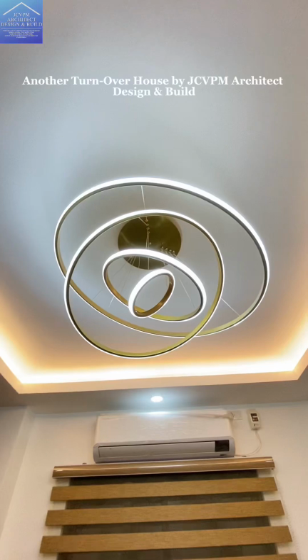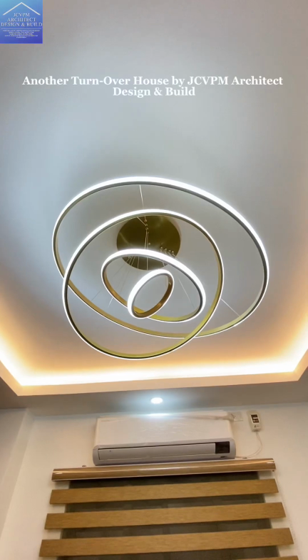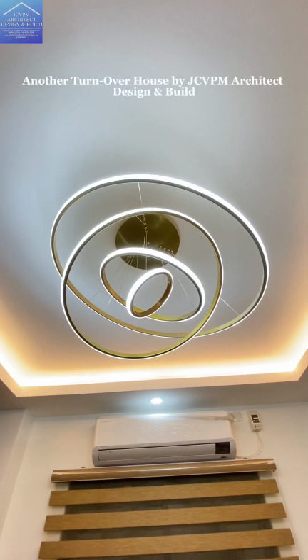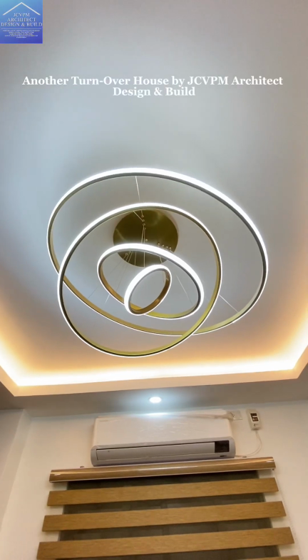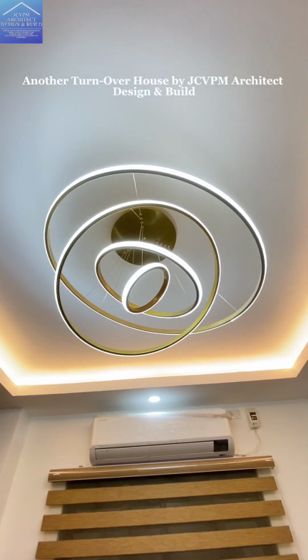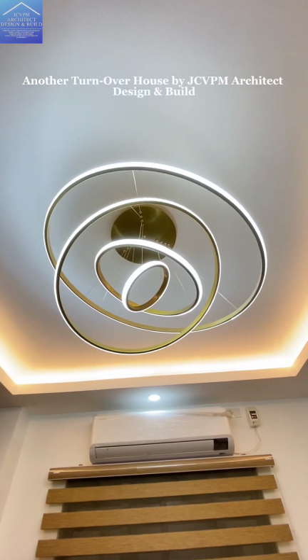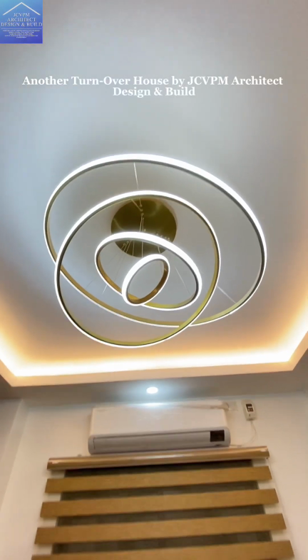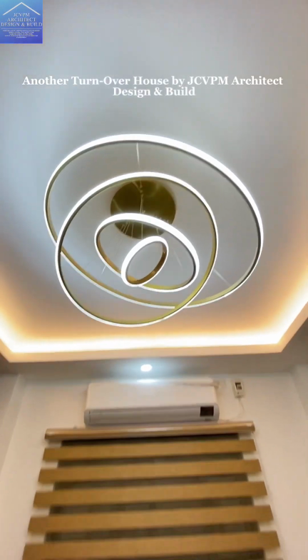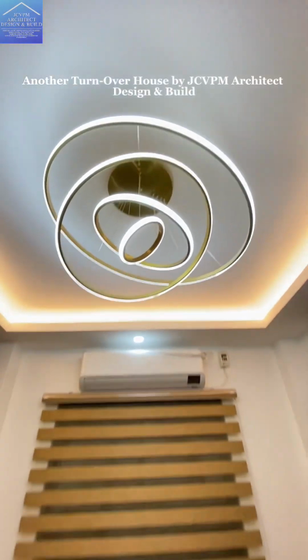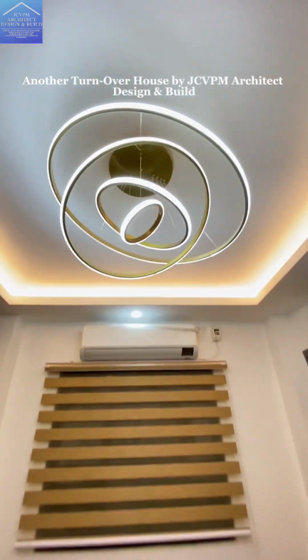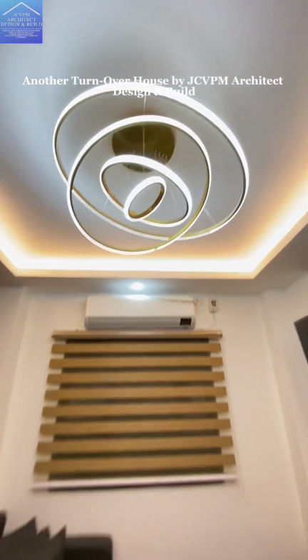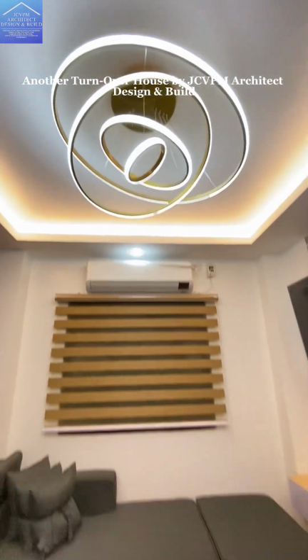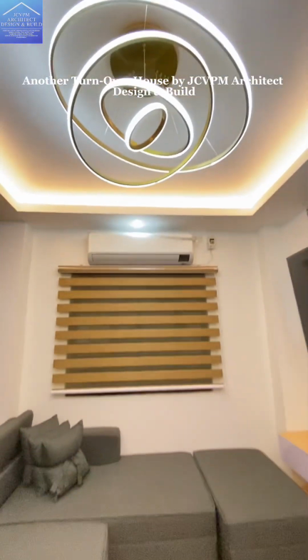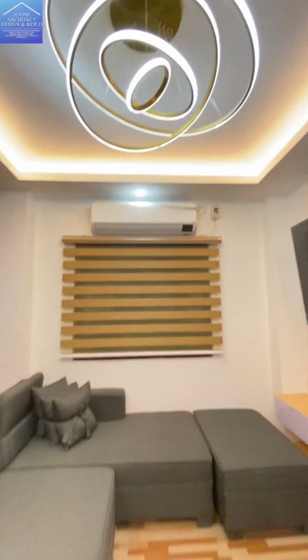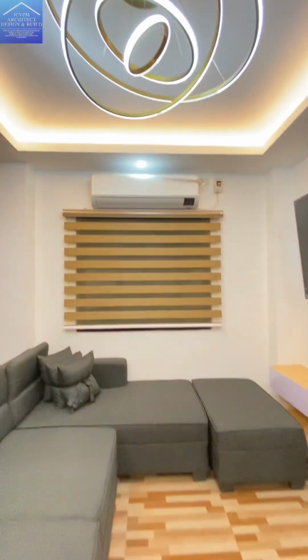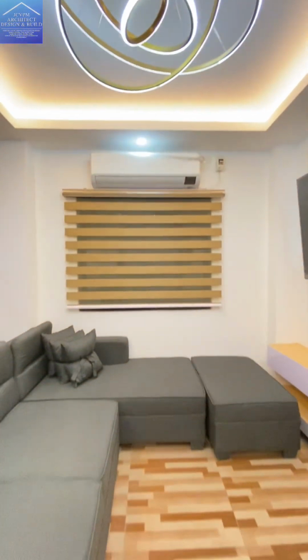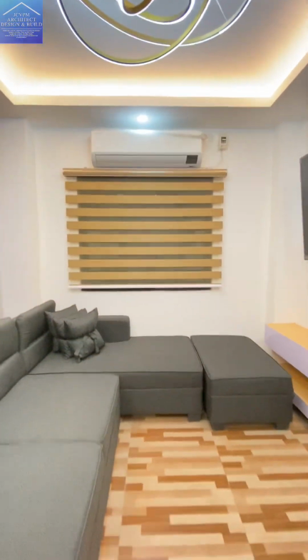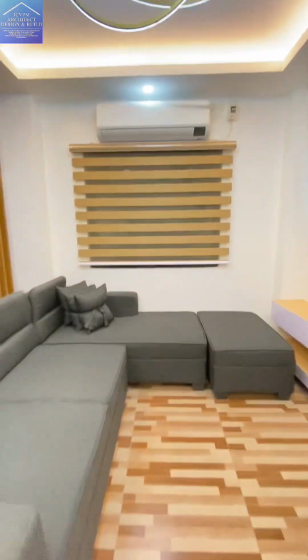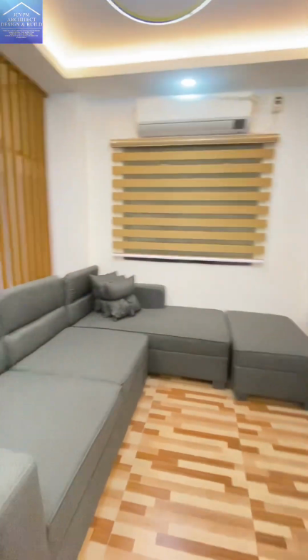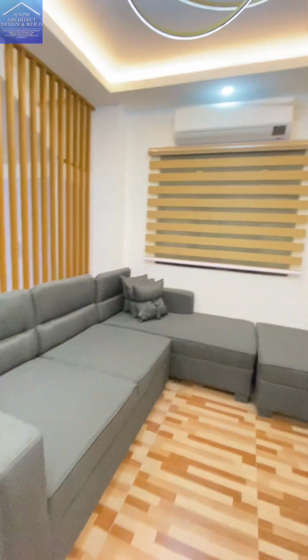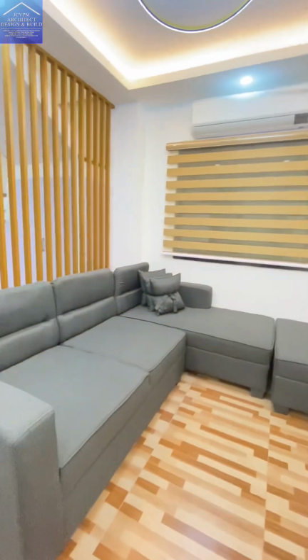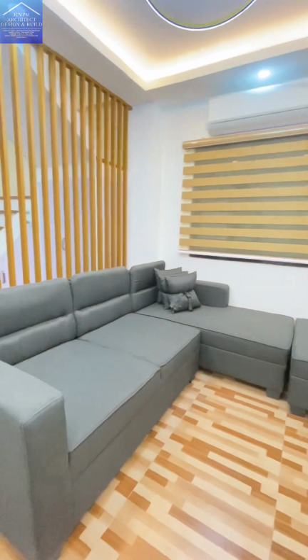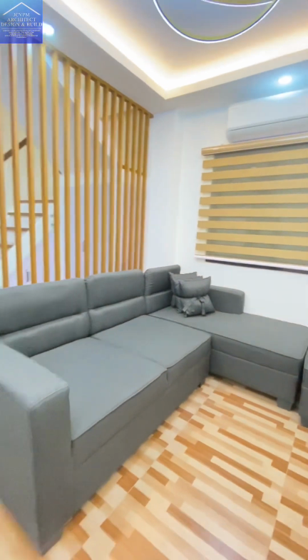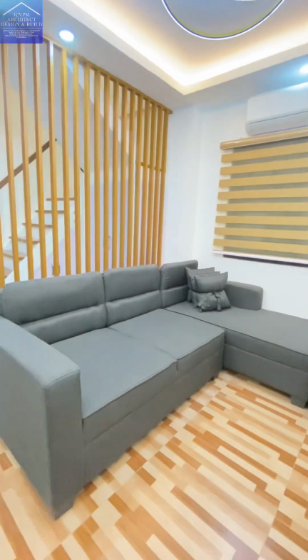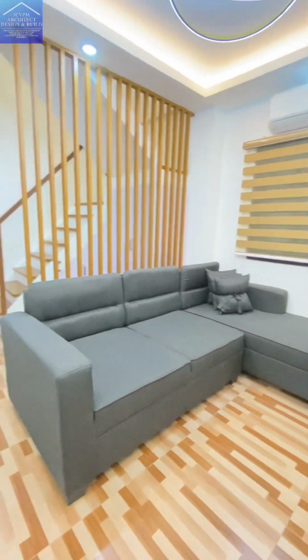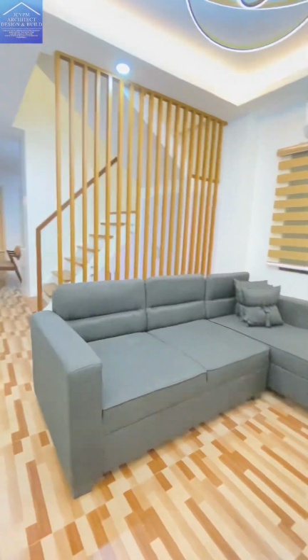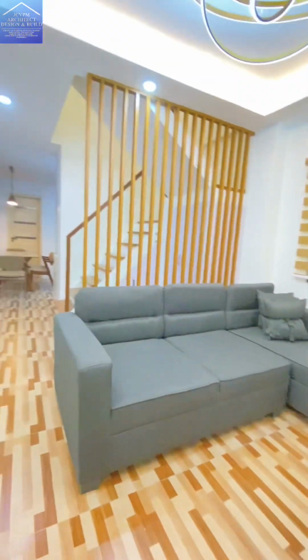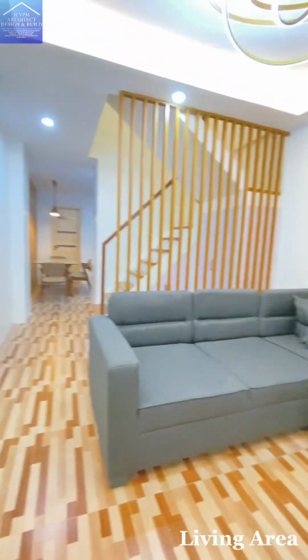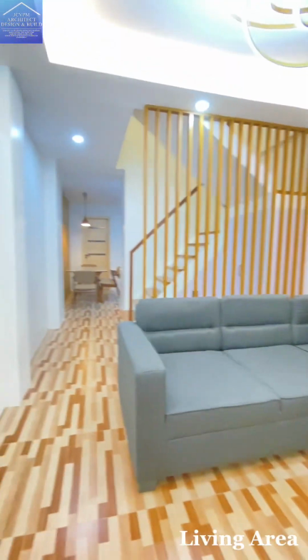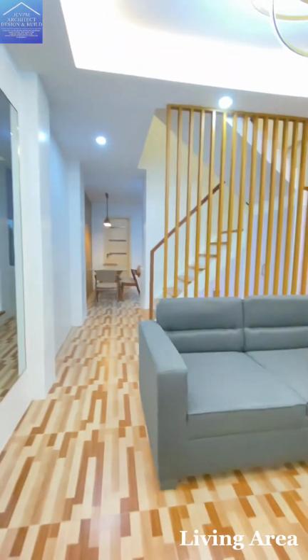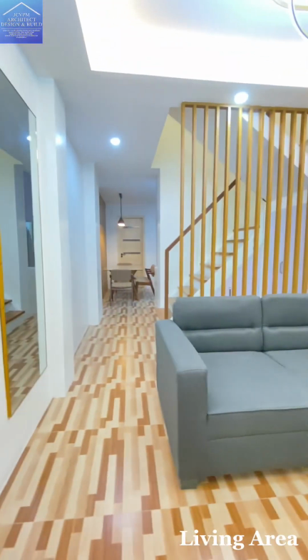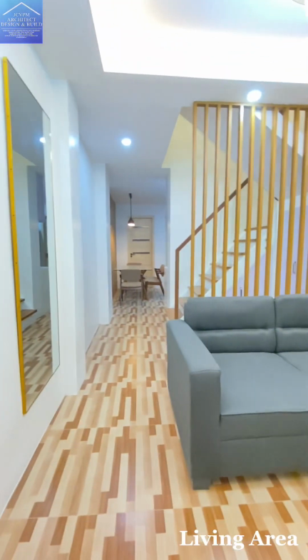Another Turn Over House by JCVPM Architect Design and Build. Living Area.